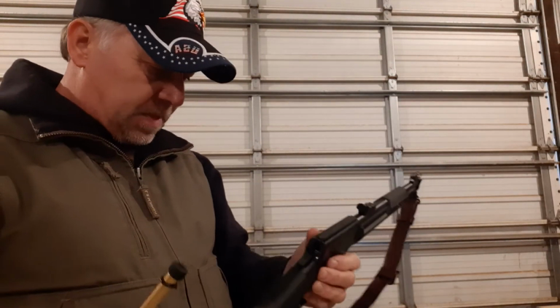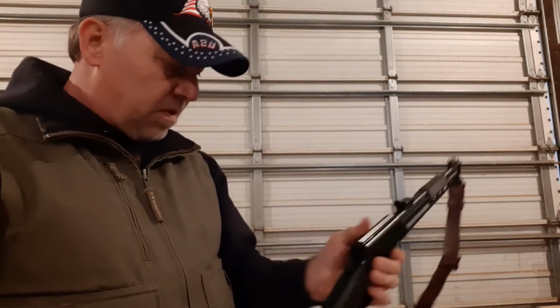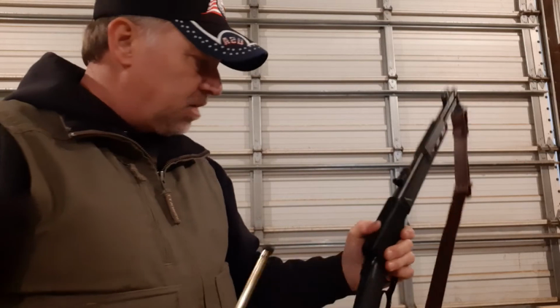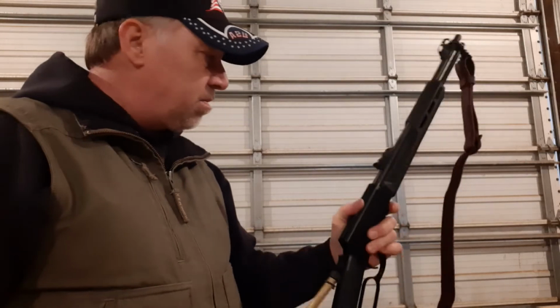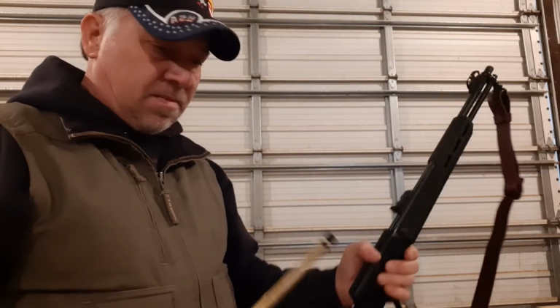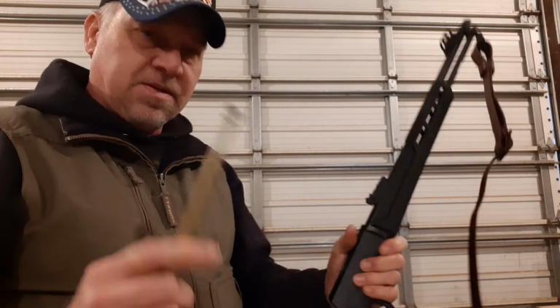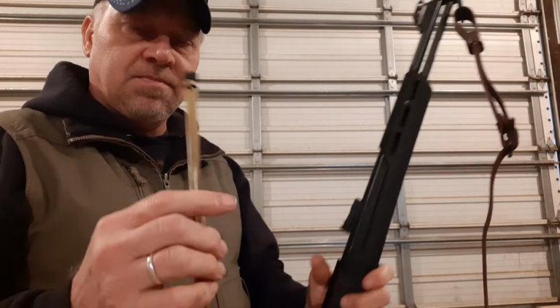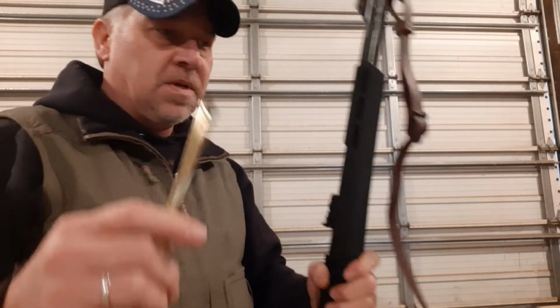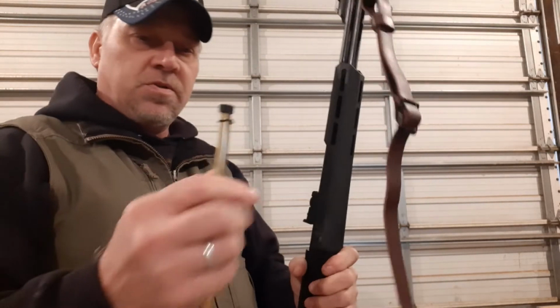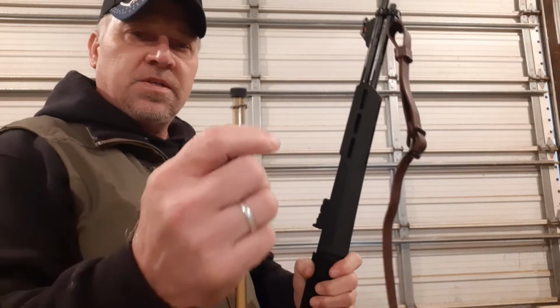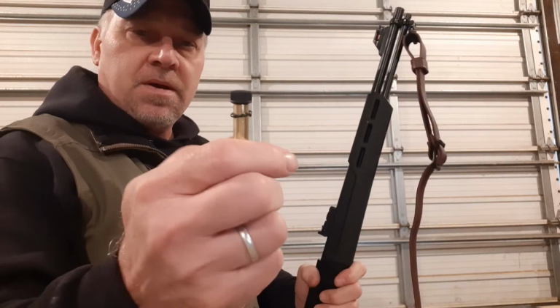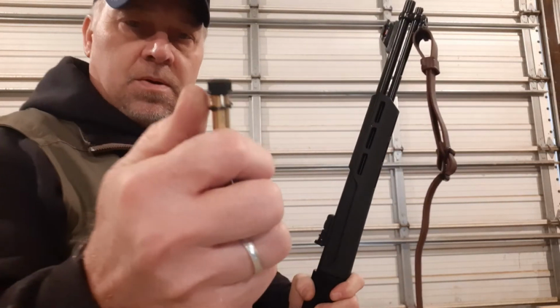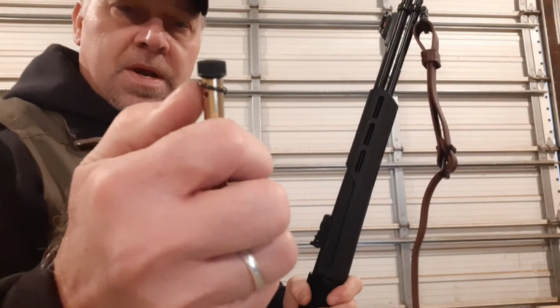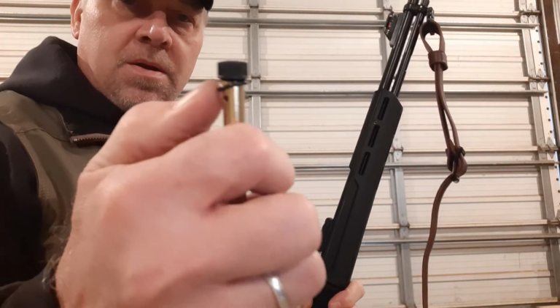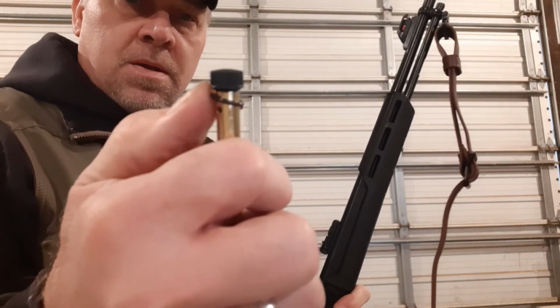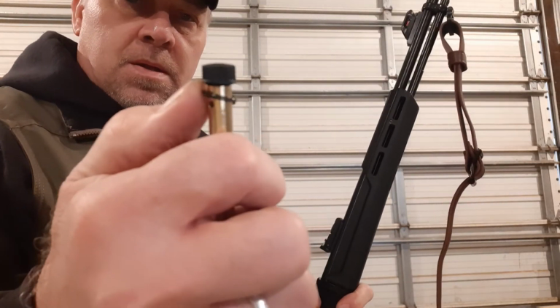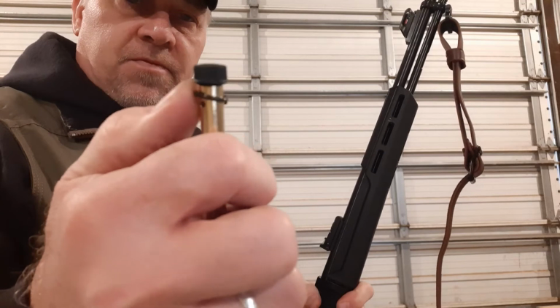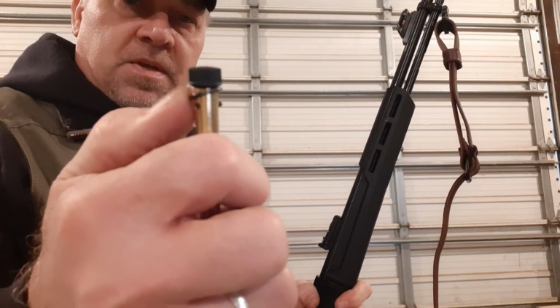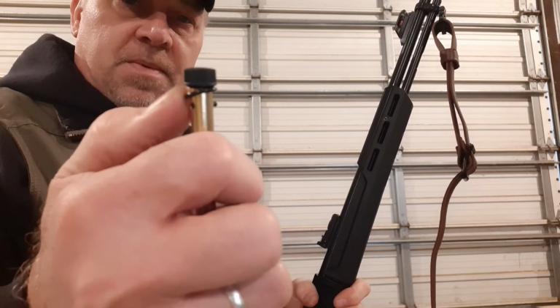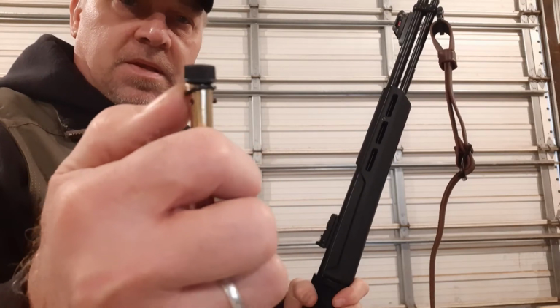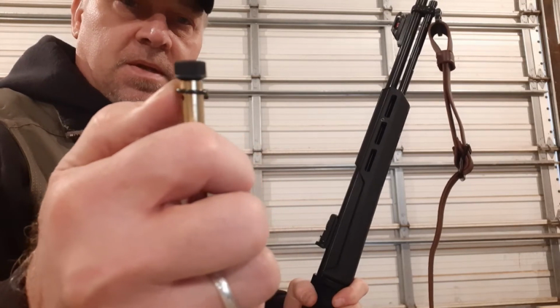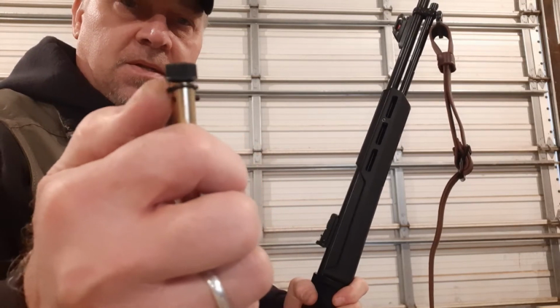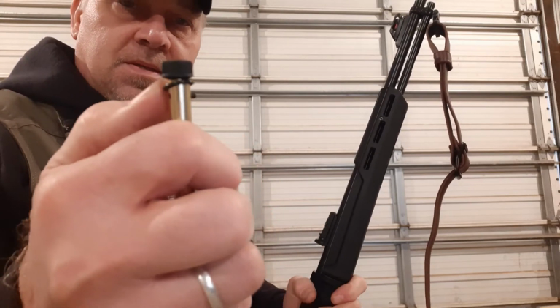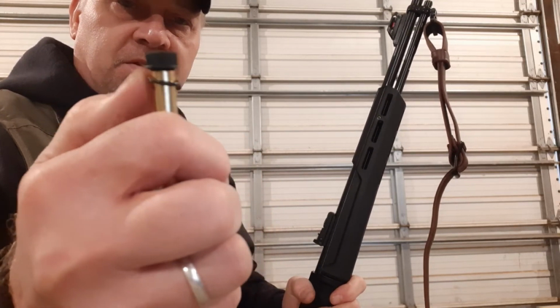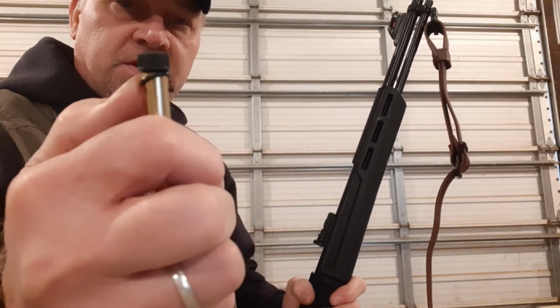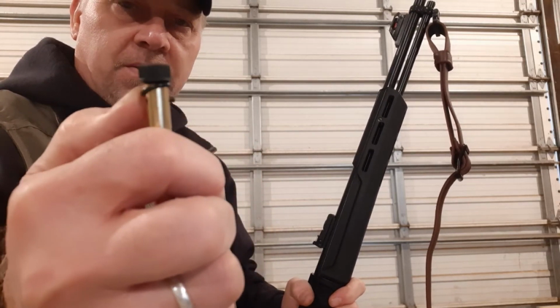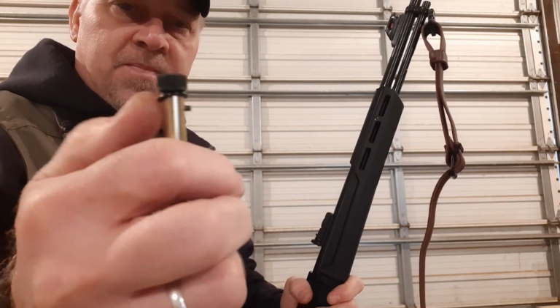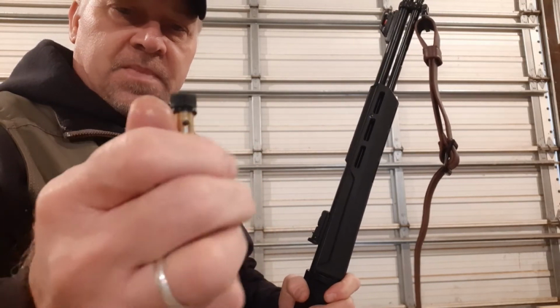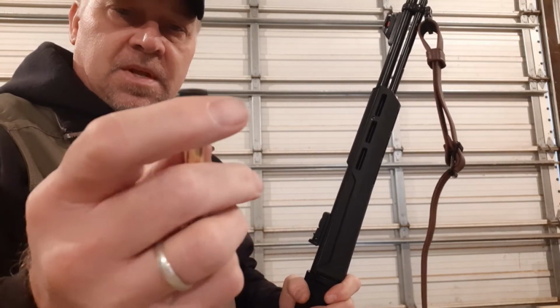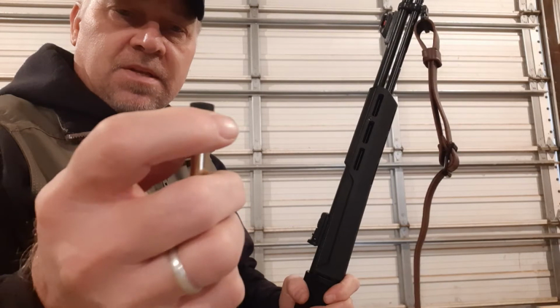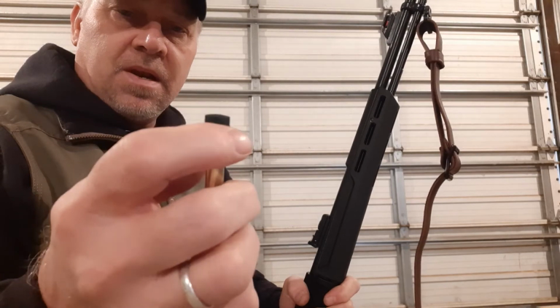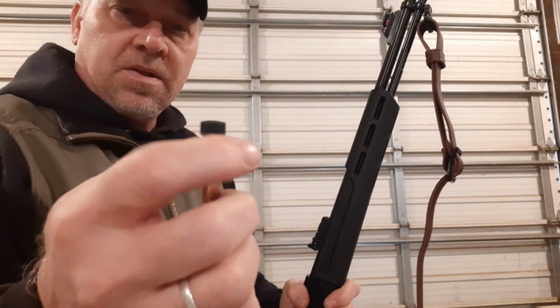One of the things I don't like, and it's kind of strange, is this O-ring on here. Look how floppy and sloppy that is — I'm going to have to change that out. That's not going to last long.